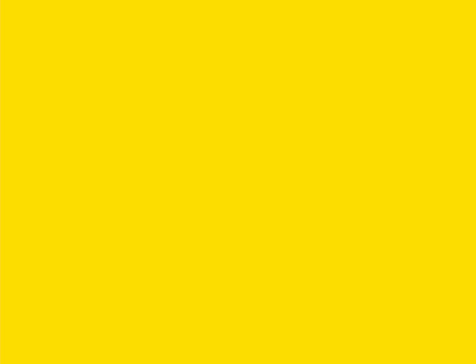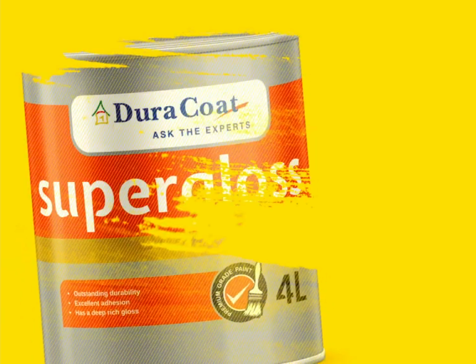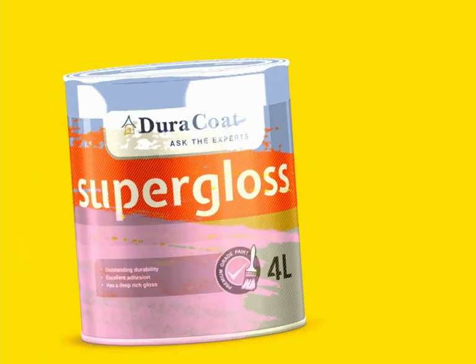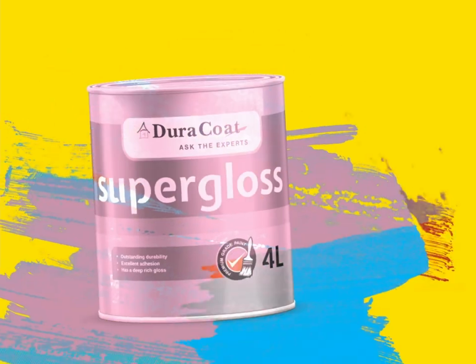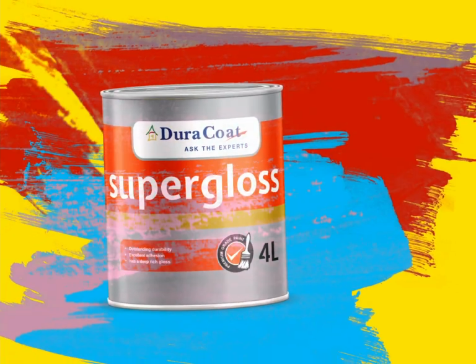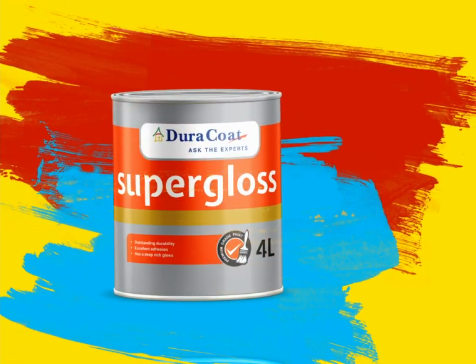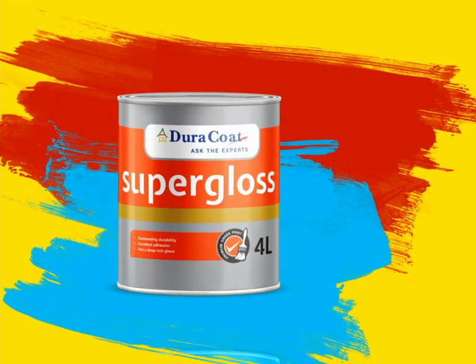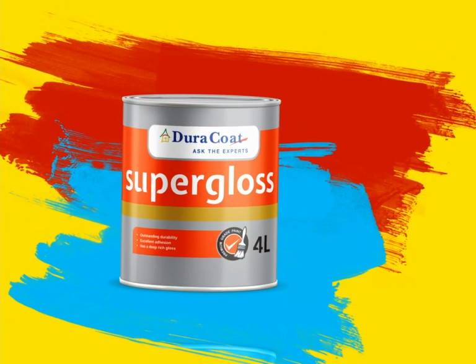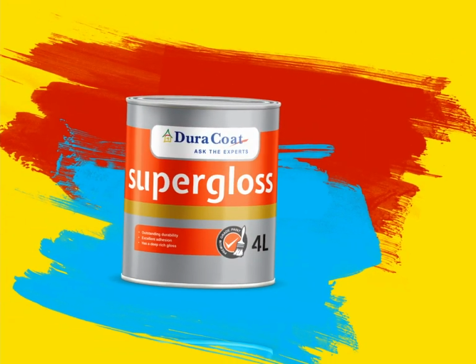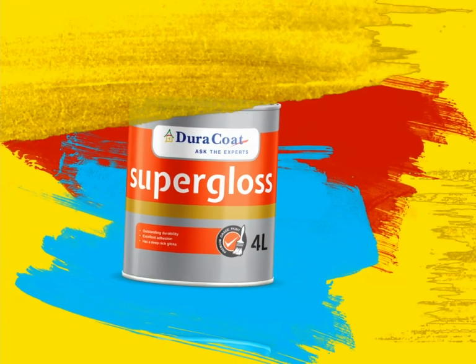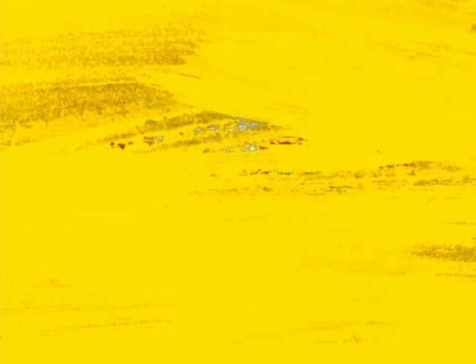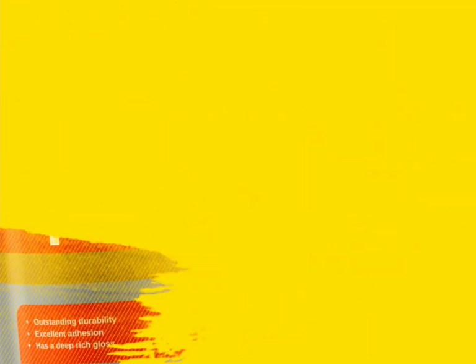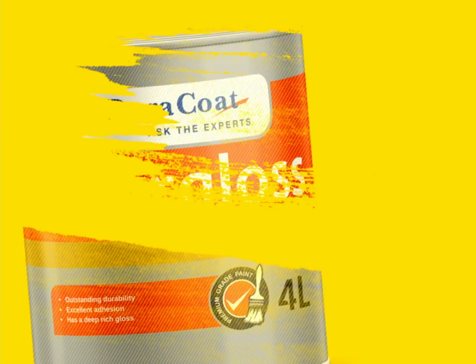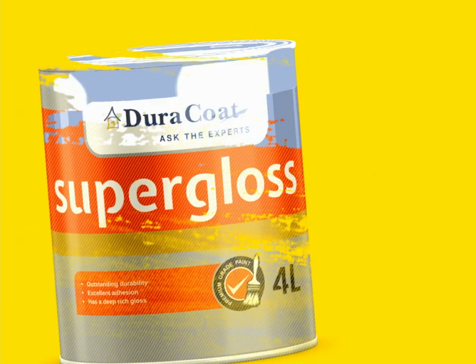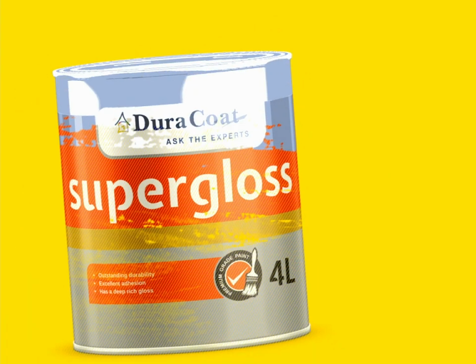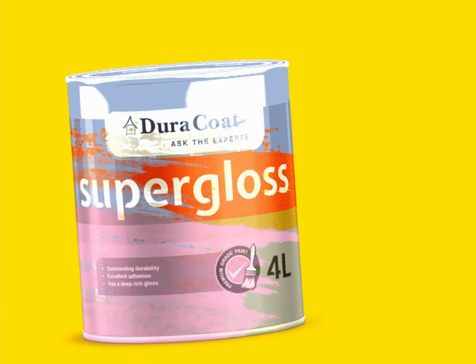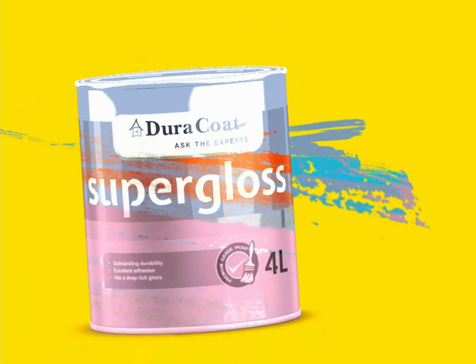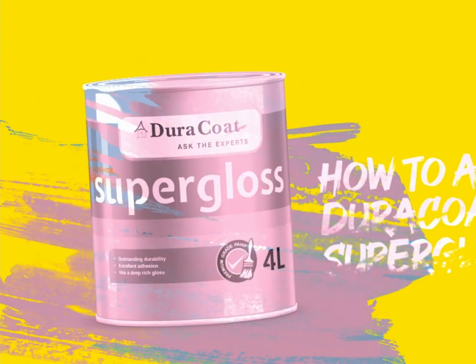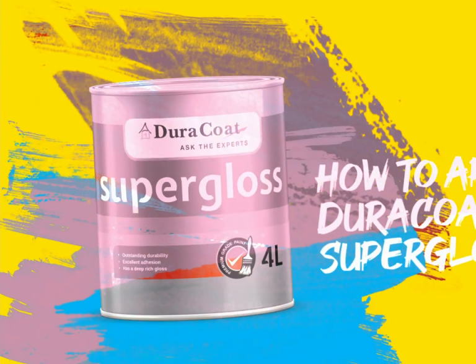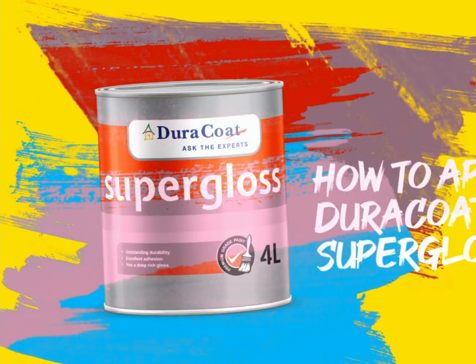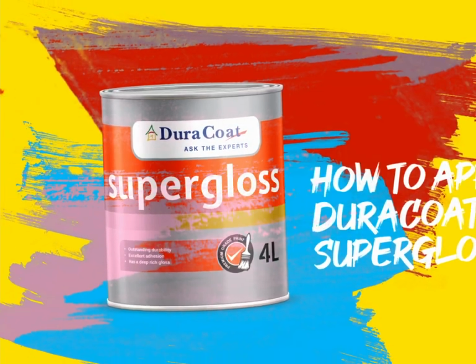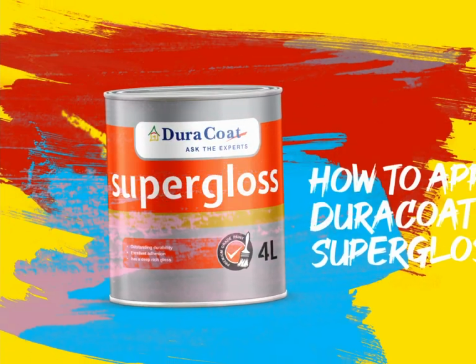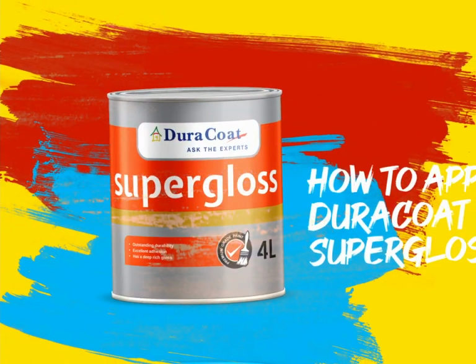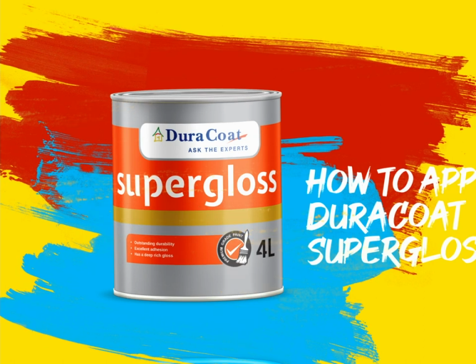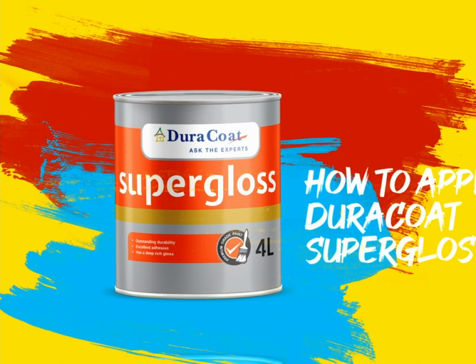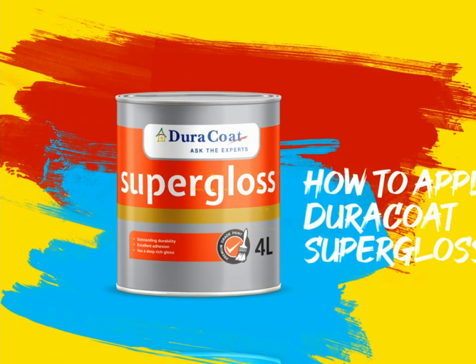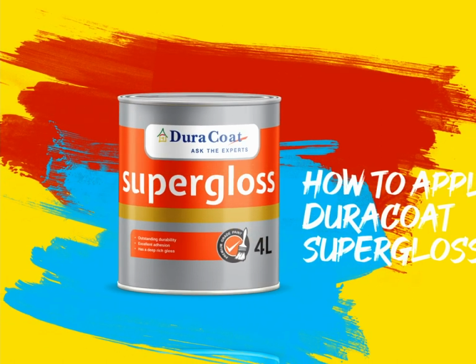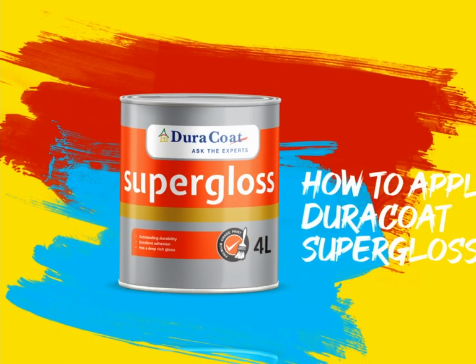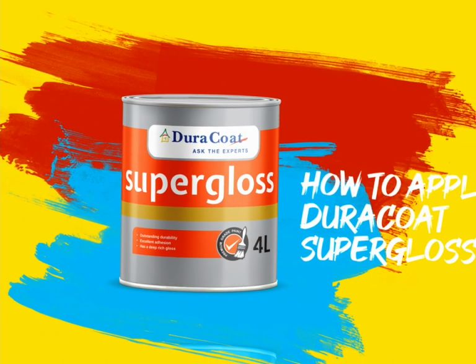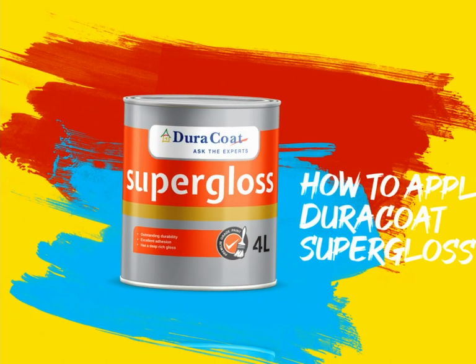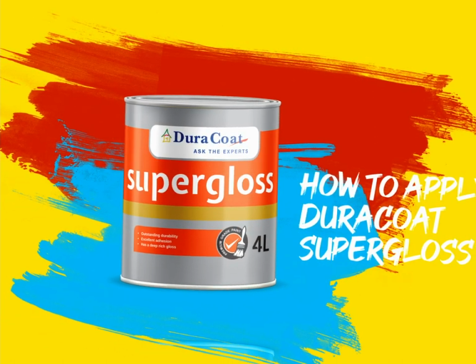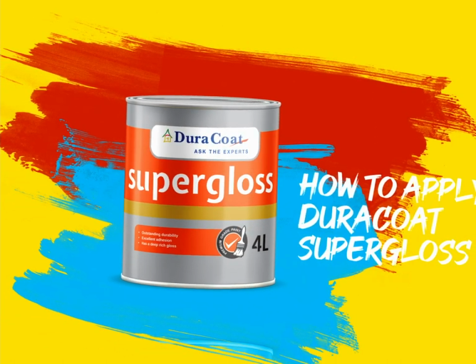Dura-Coat Super Gloss Enamel. Looking for a premium protective finish for your surfaces? Dura-Coat Super Gloss Enamel can be applied on steel, wood, and plaster surfaces. Follow these steps to get the best results when using it.